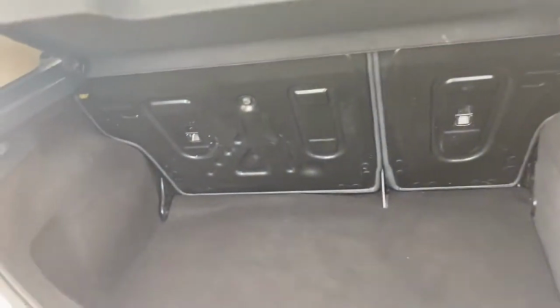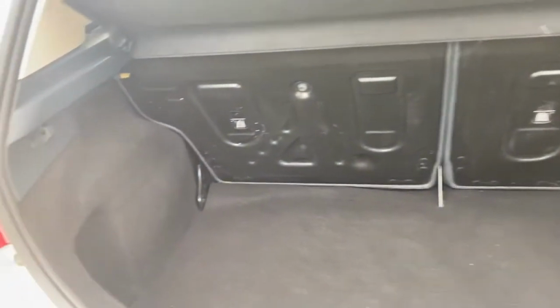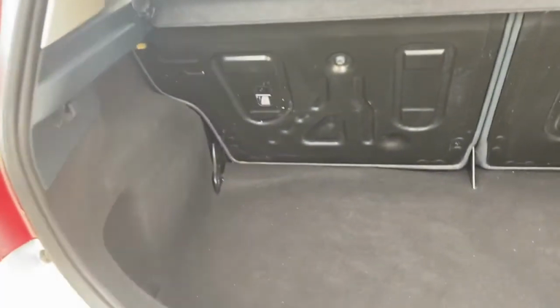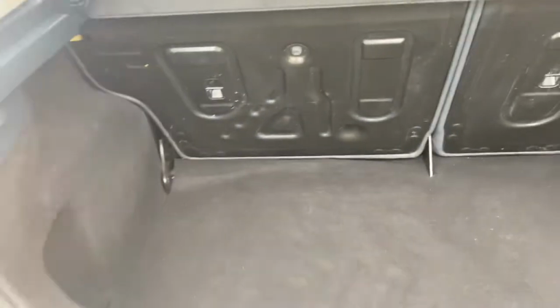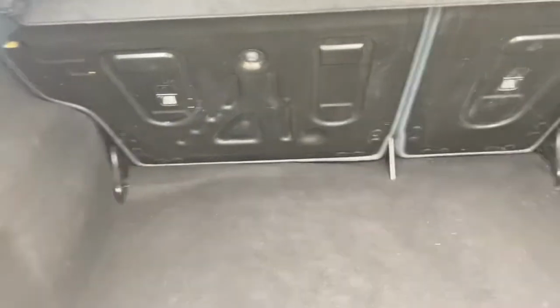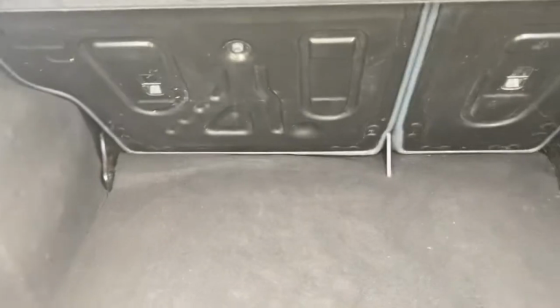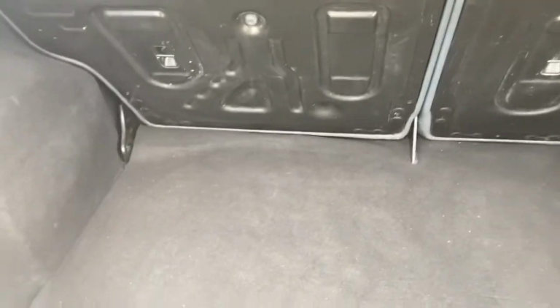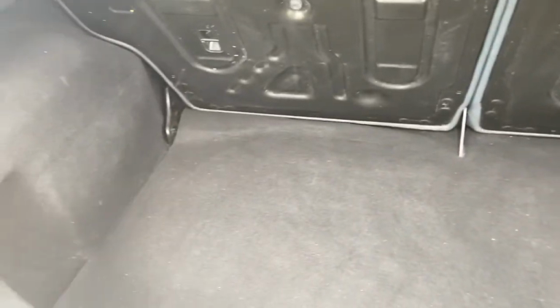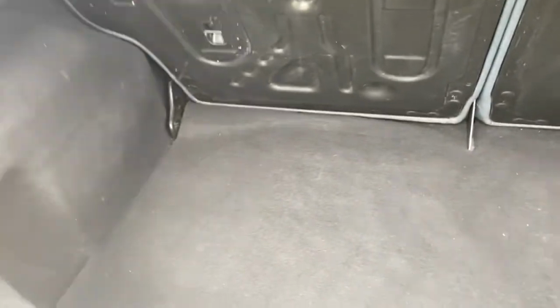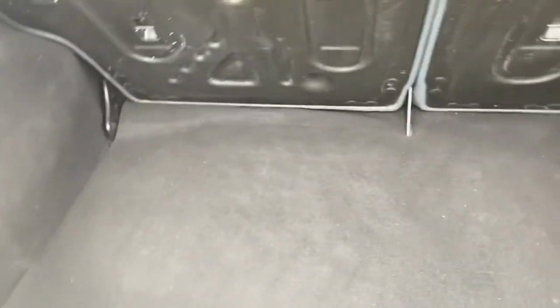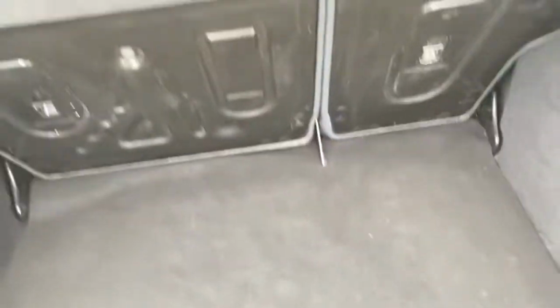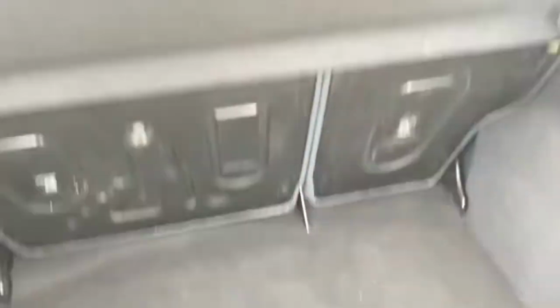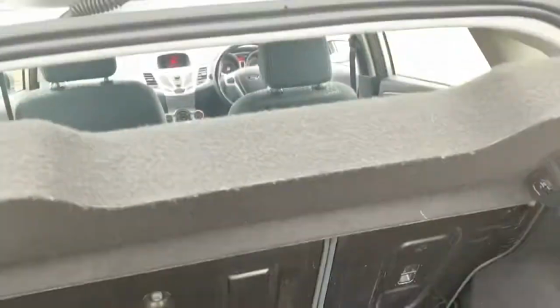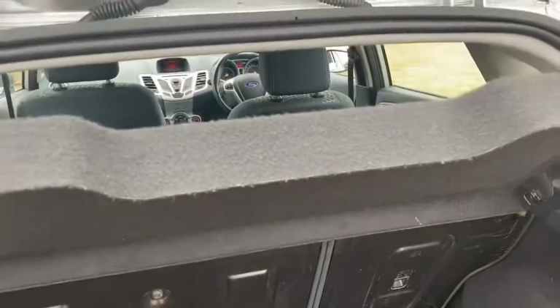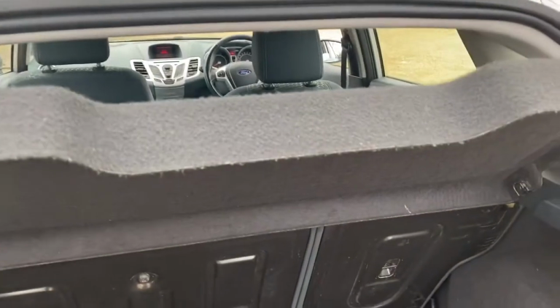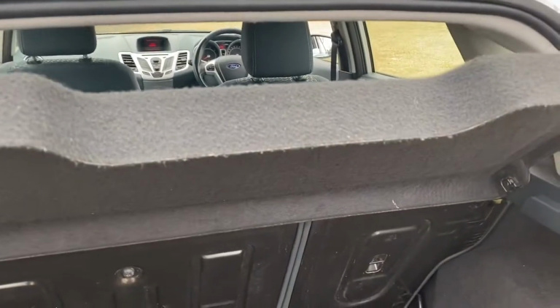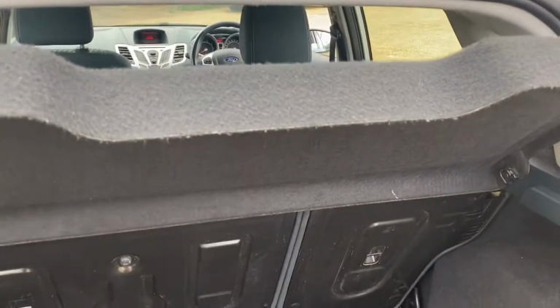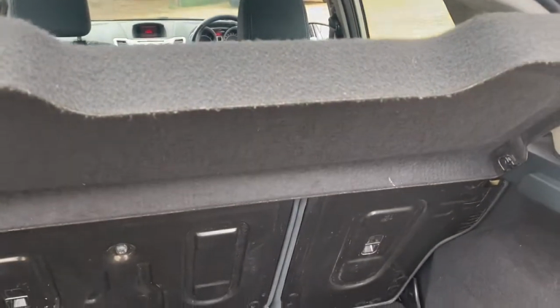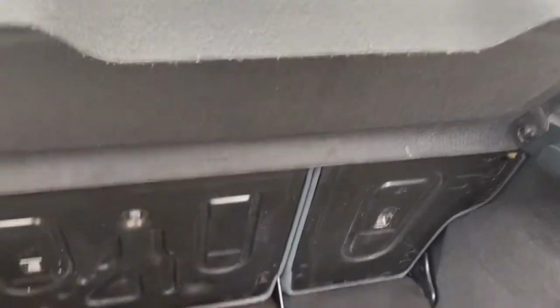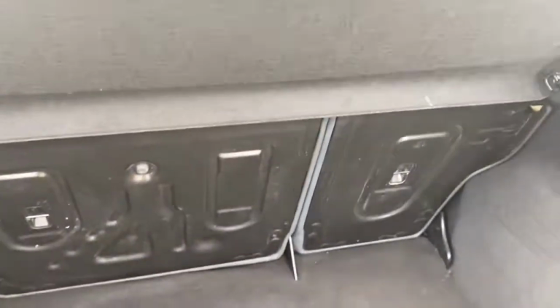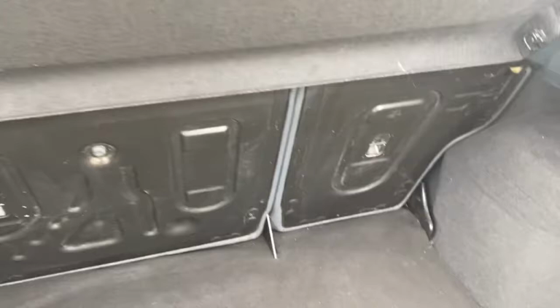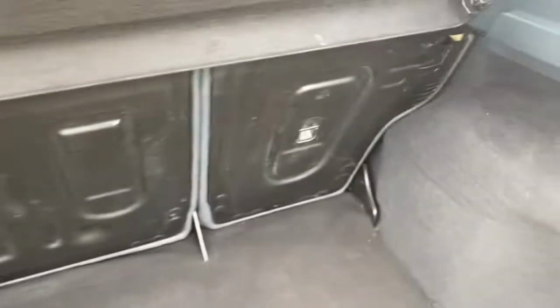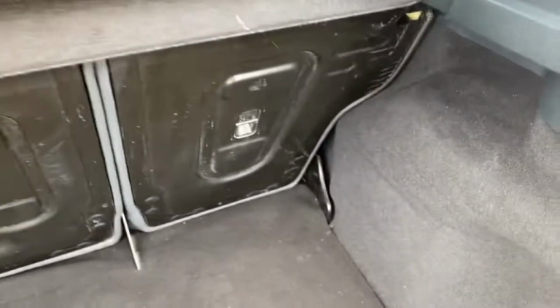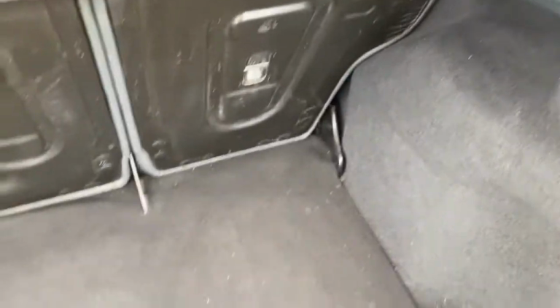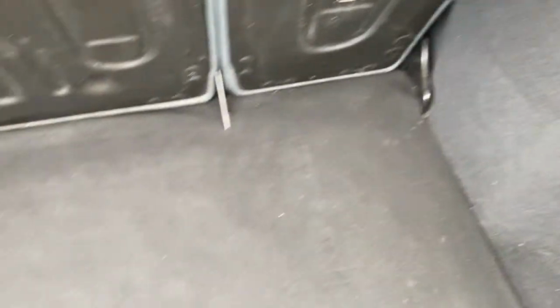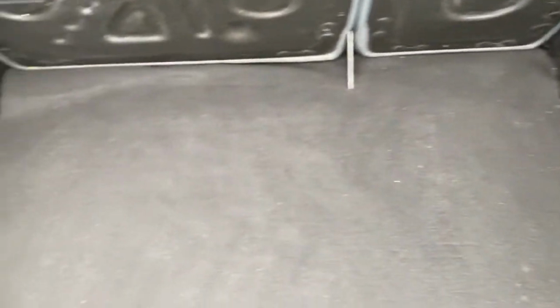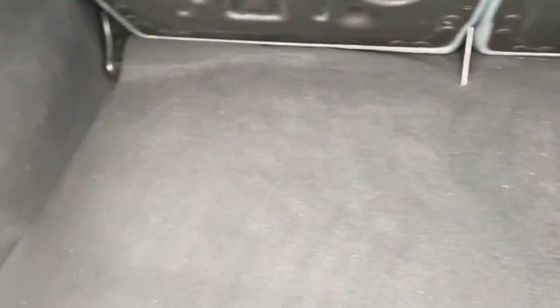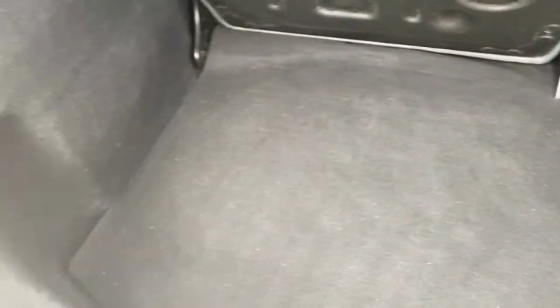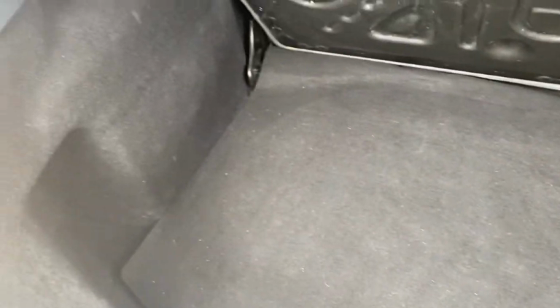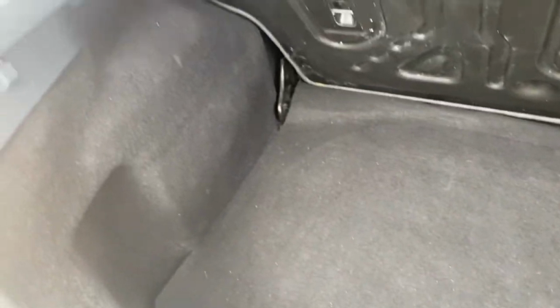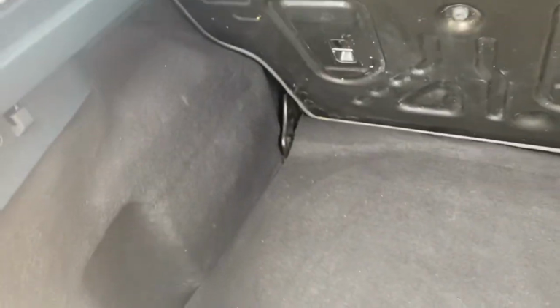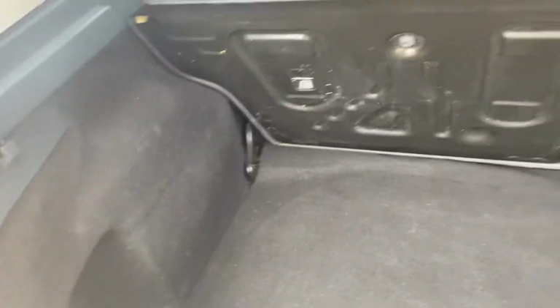In terms of the boot, it's a good size — actually quite deep and wide as well. You've got a full parcel shelf with it, and as you can see the condition of the boot here is good overall.